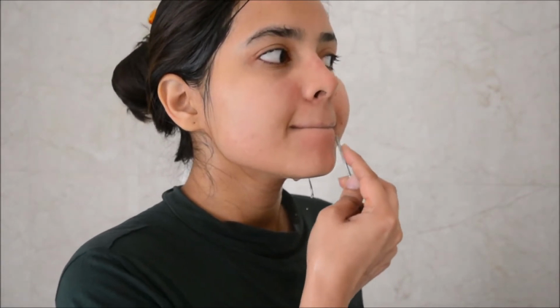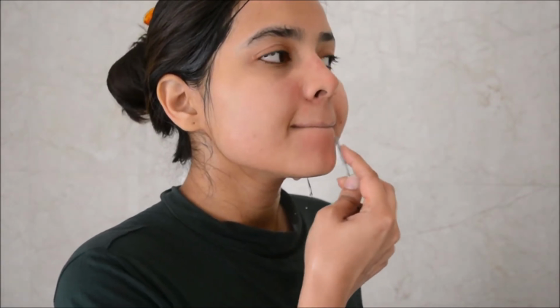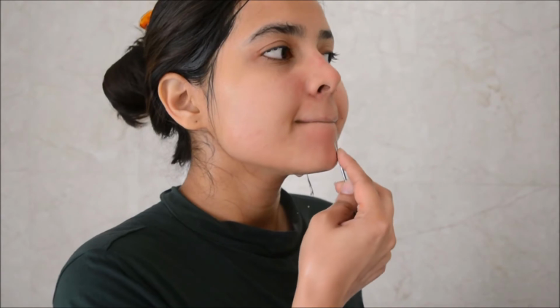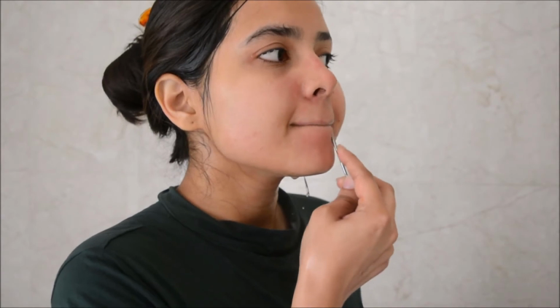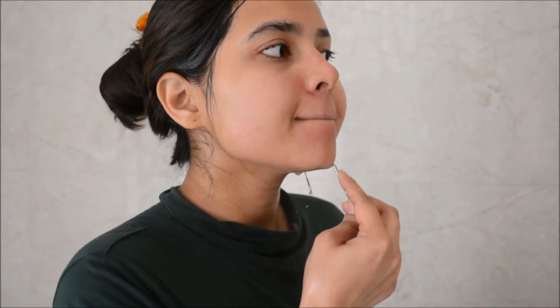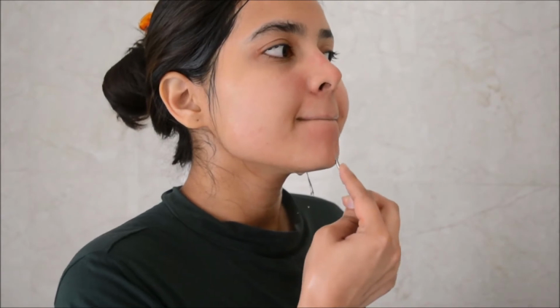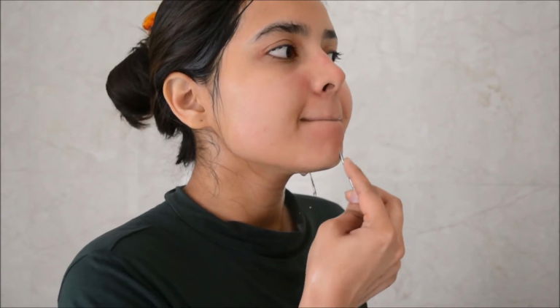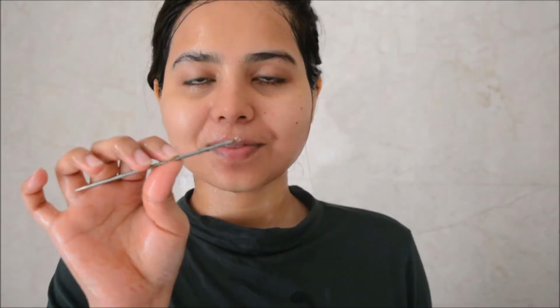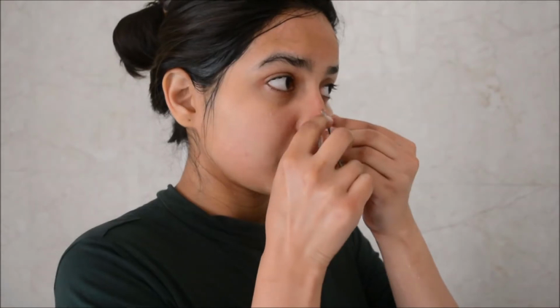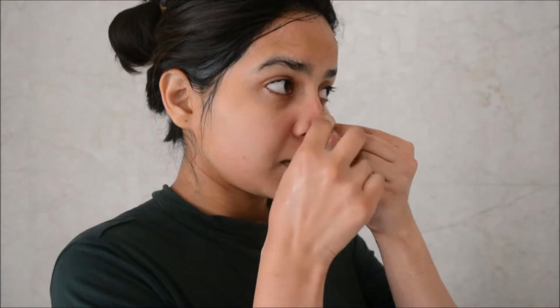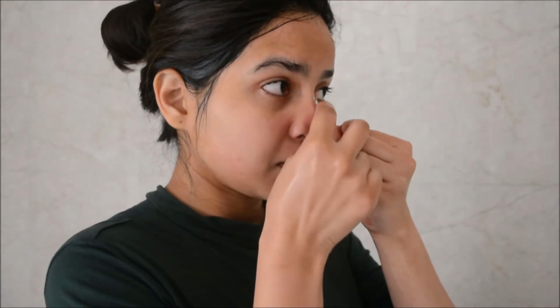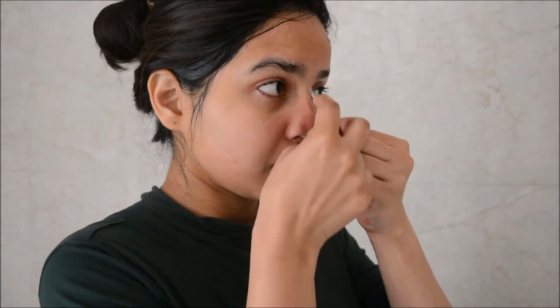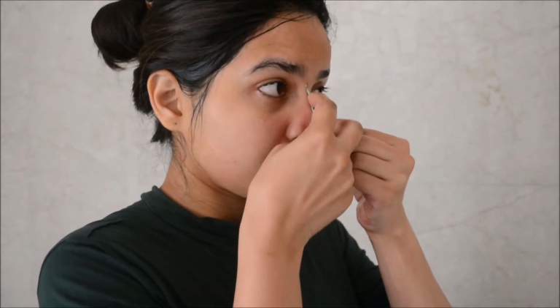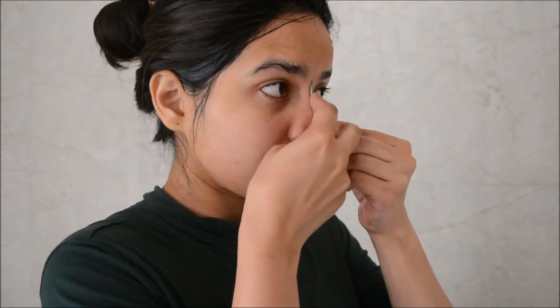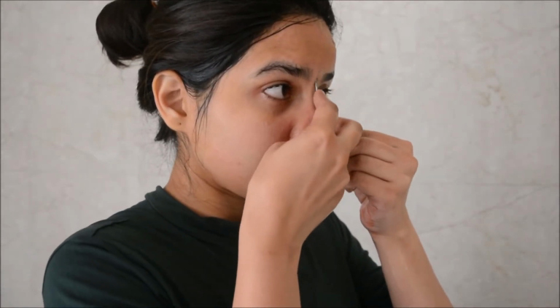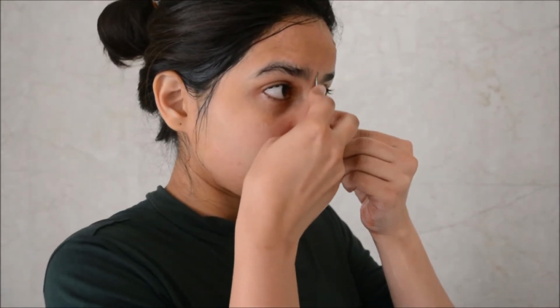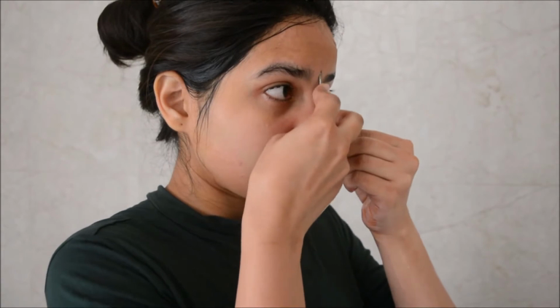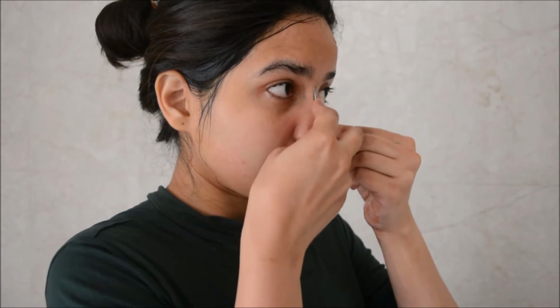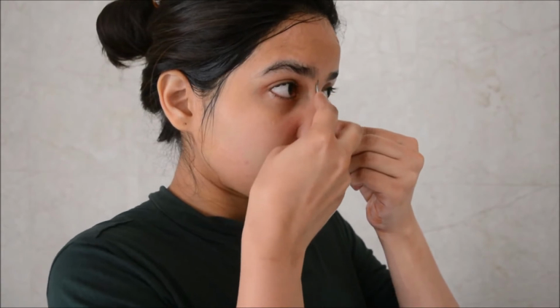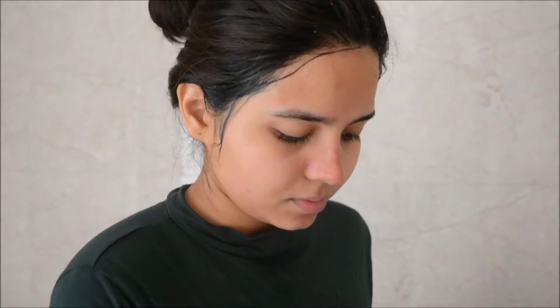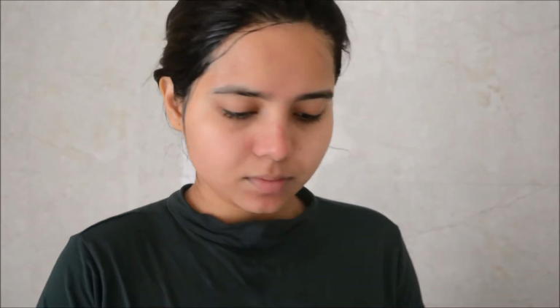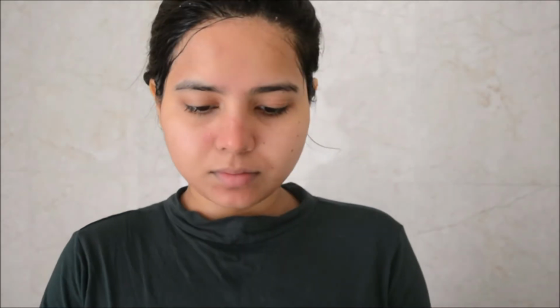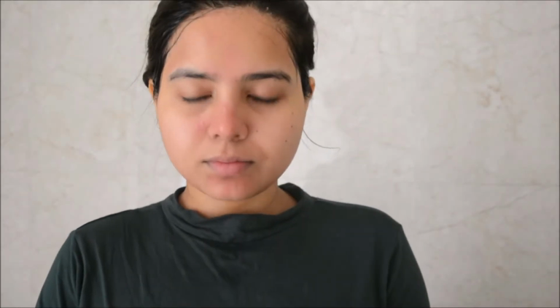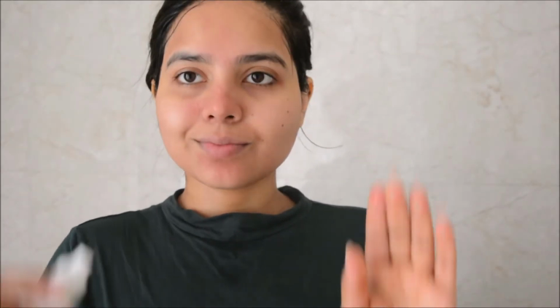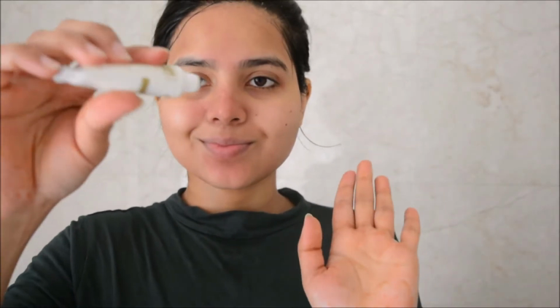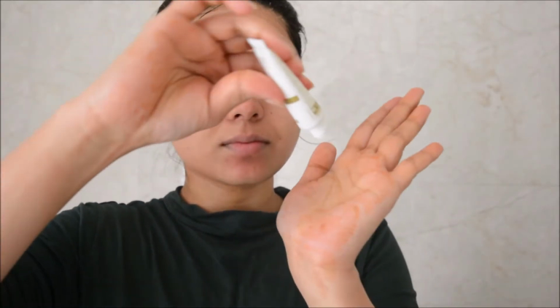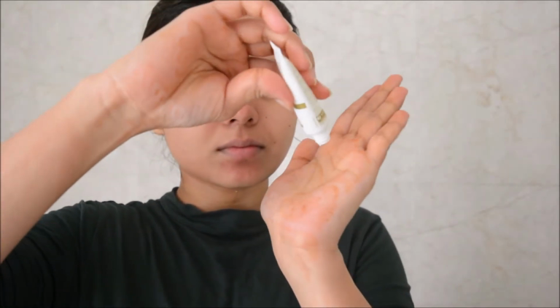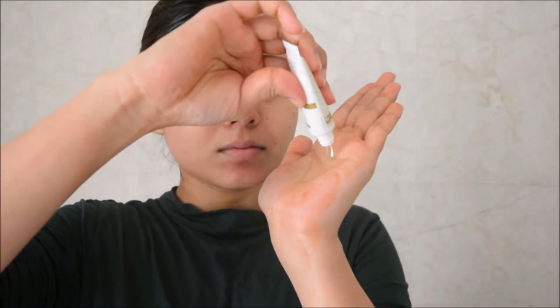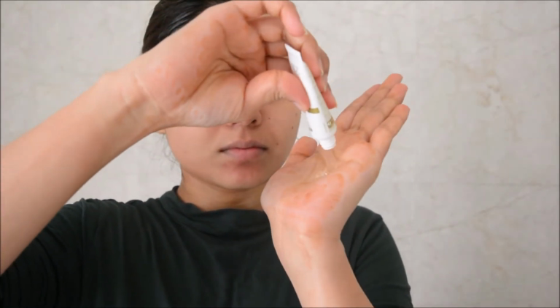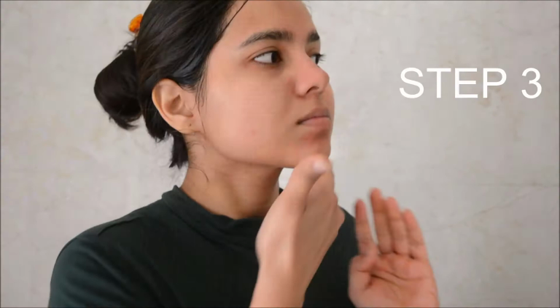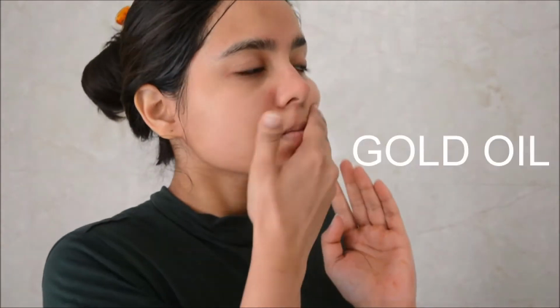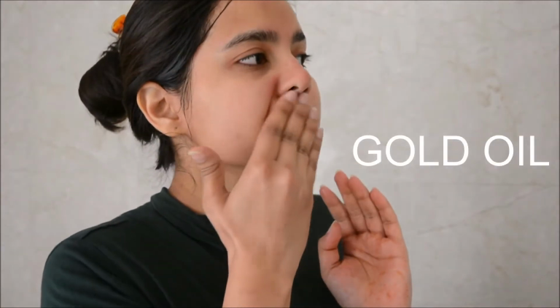Next I'm using a blackhead remover tool, and you have to be very cautious with this one. Do not overdo it. You have to be very calm, patient, and just go to the necessary areas.